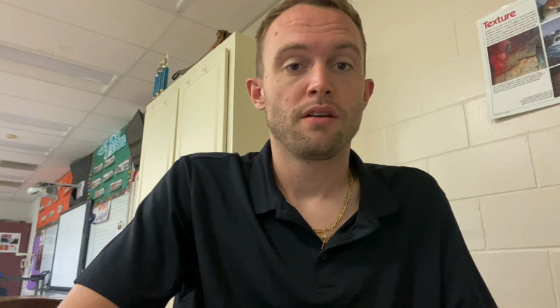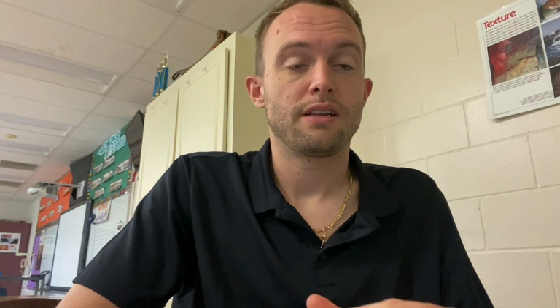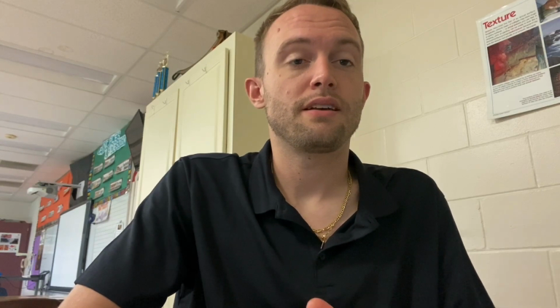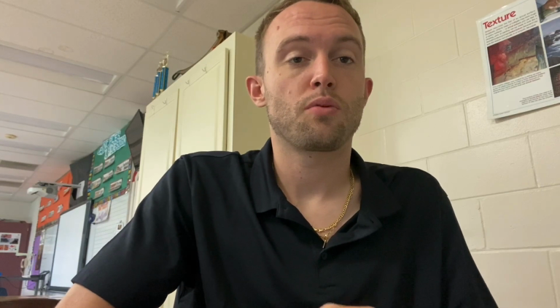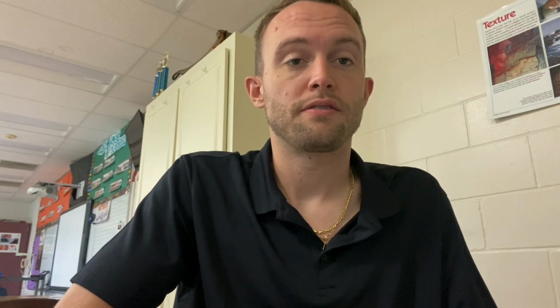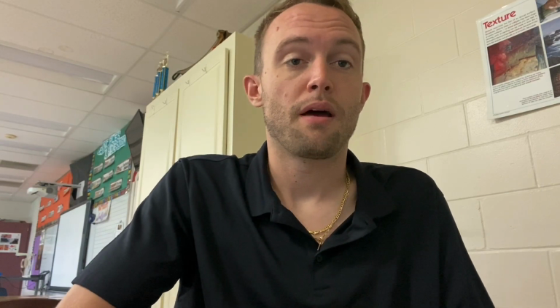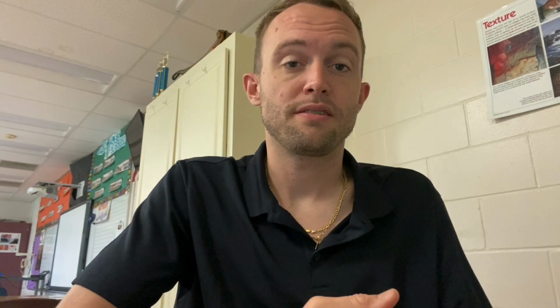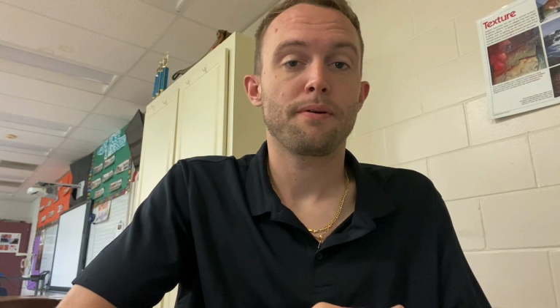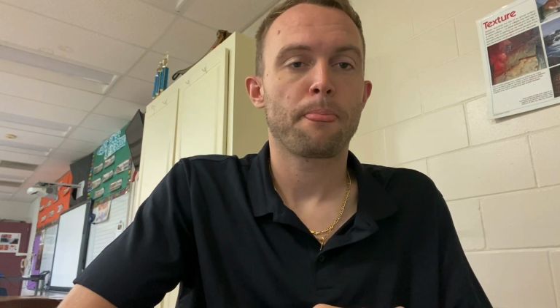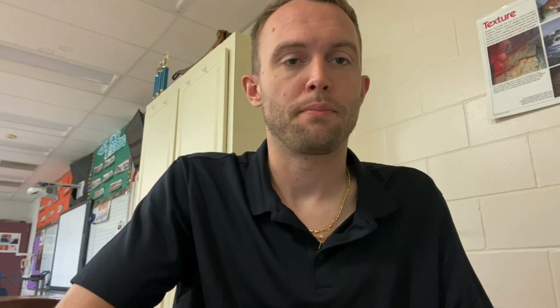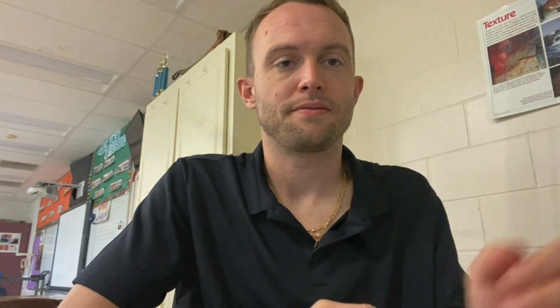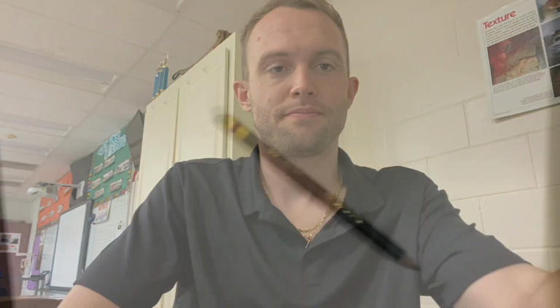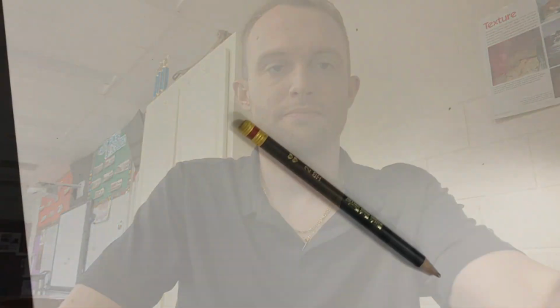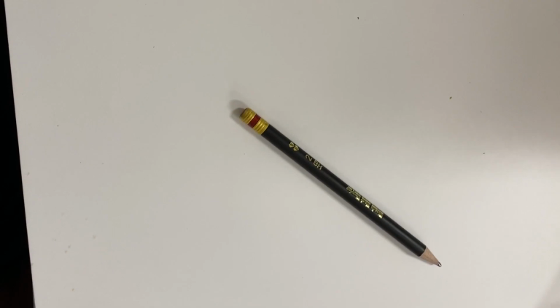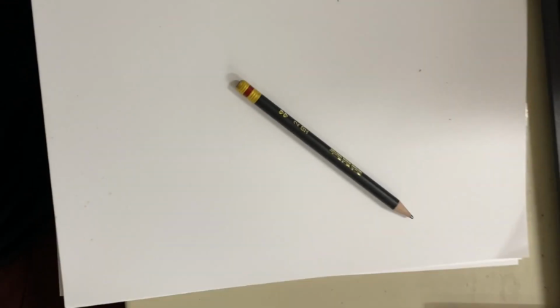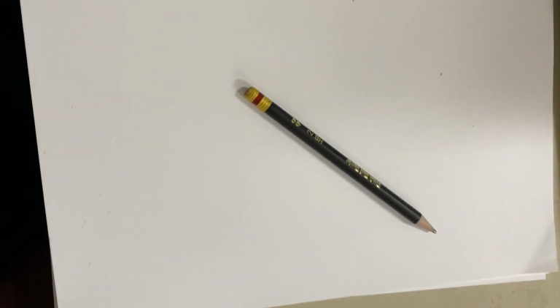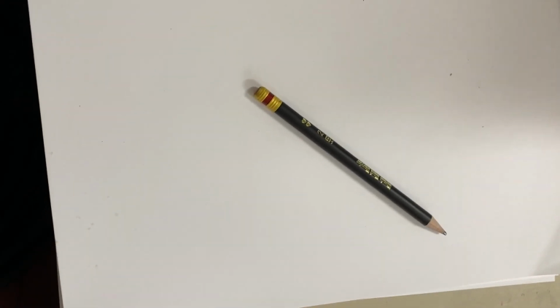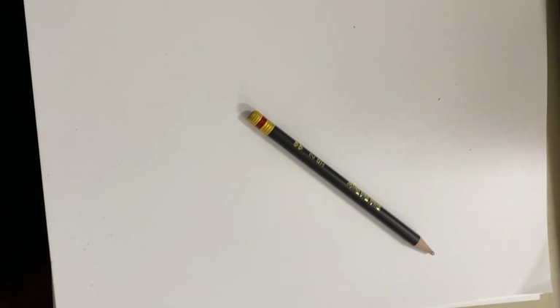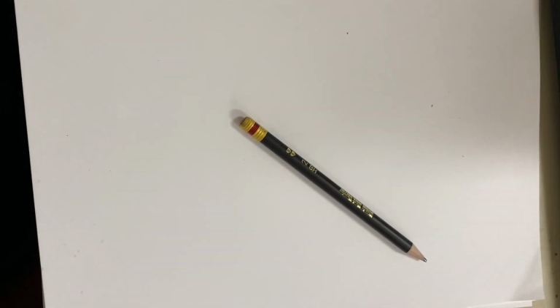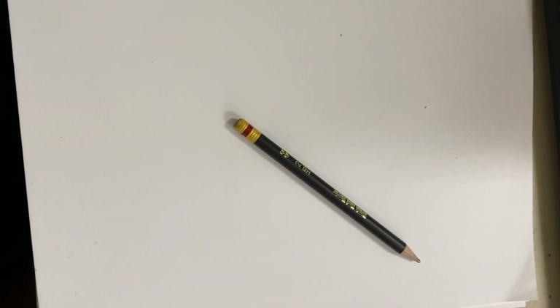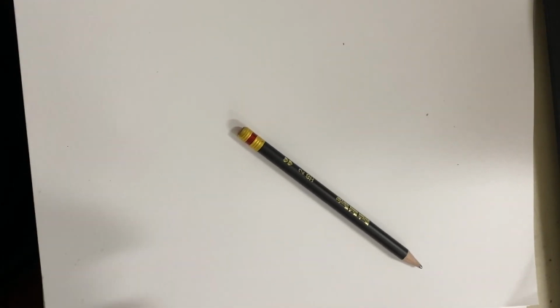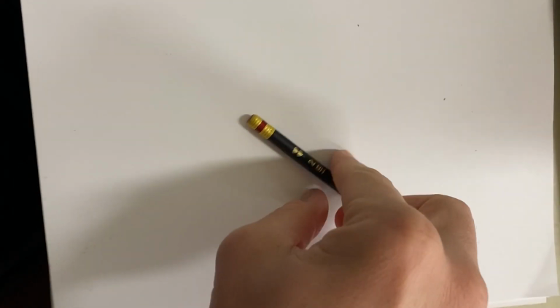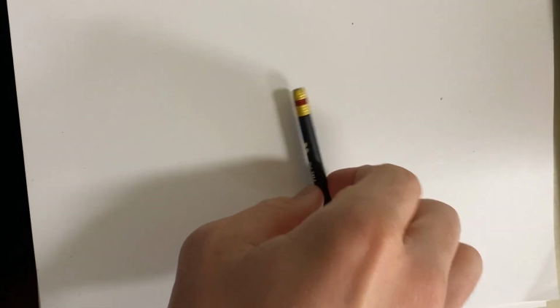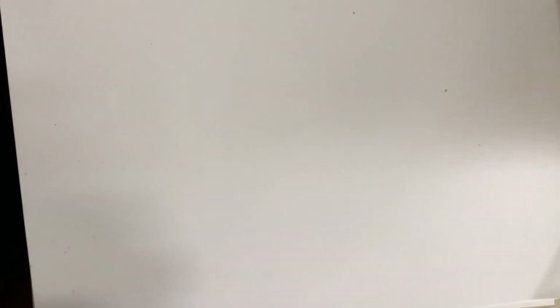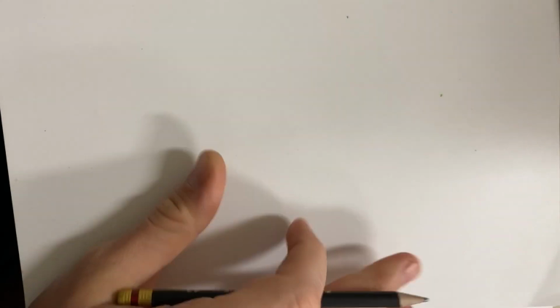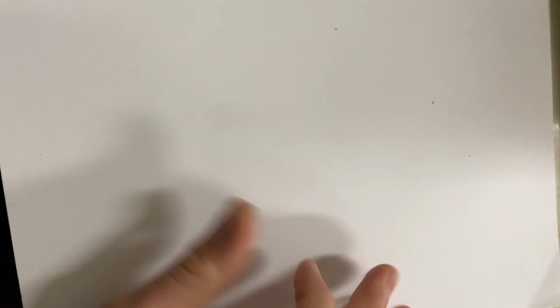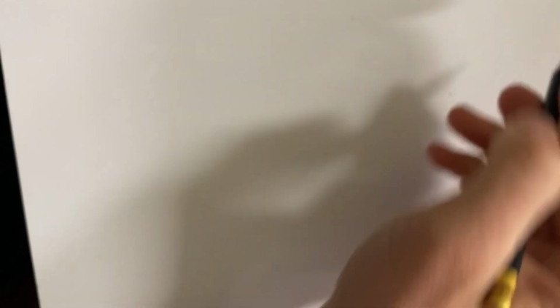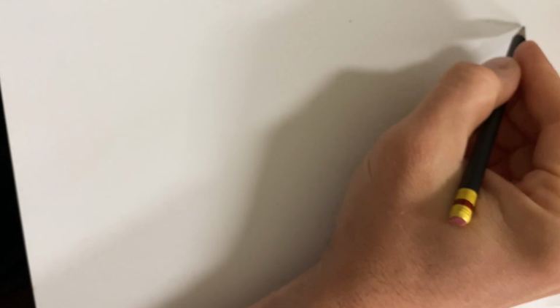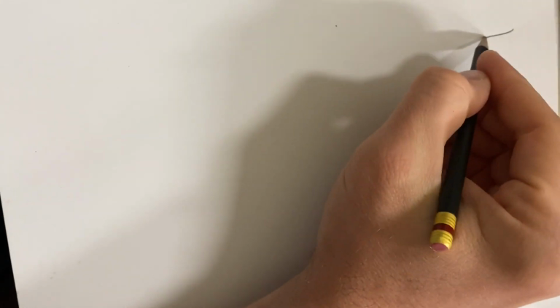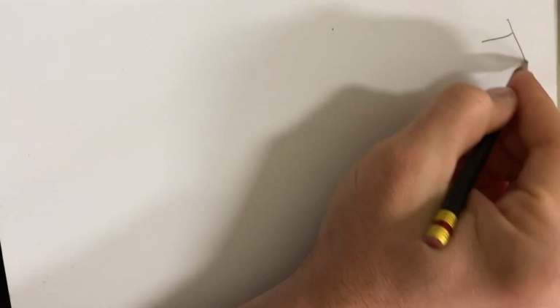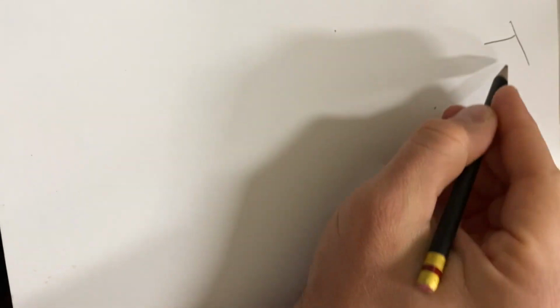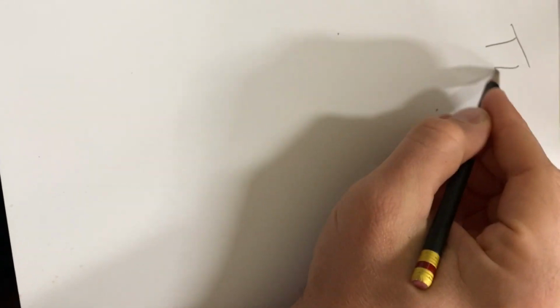Today's lesson requires a piece of paper and a pencil. I've got my paper and my pencil, and we're going to title this 'Texture.'